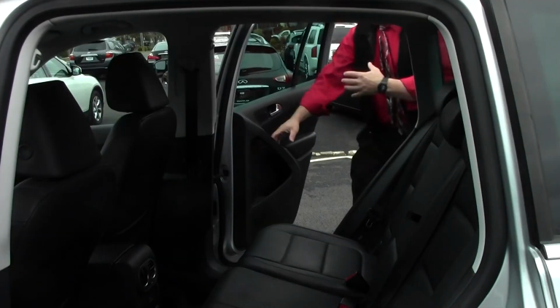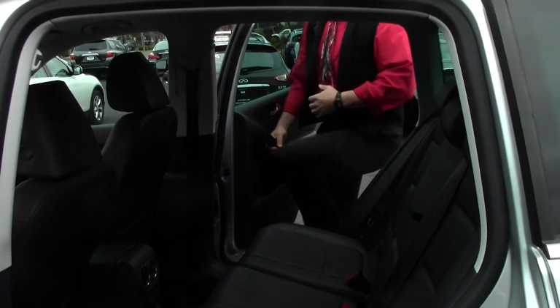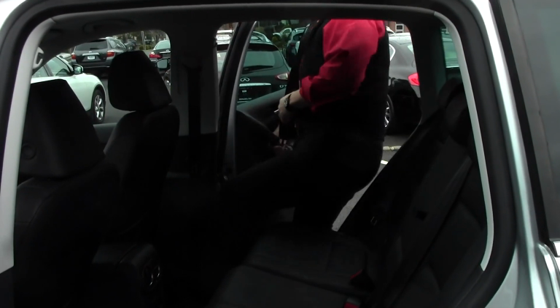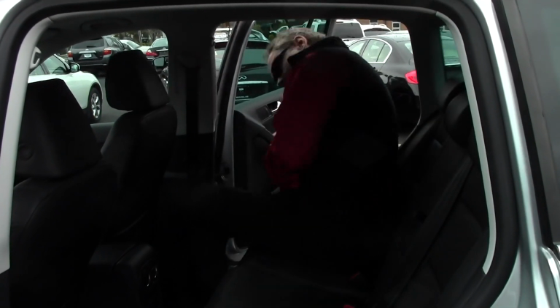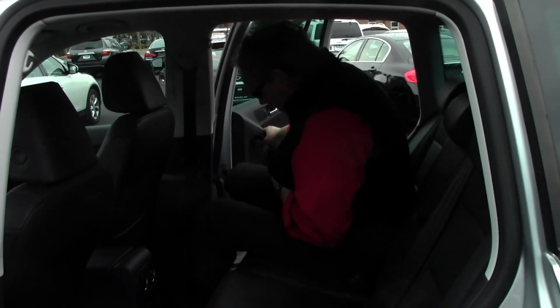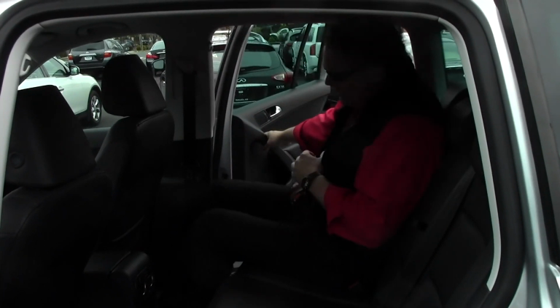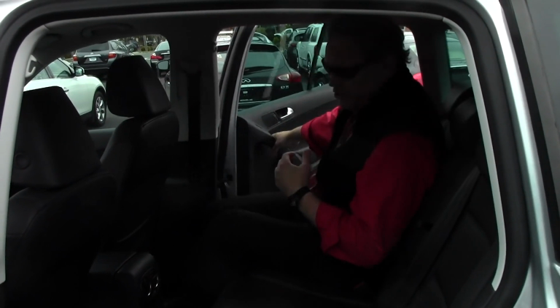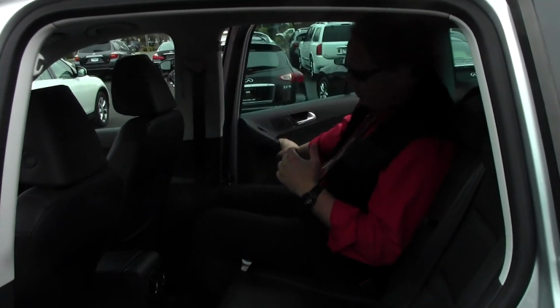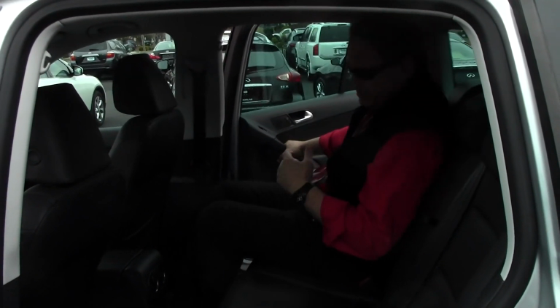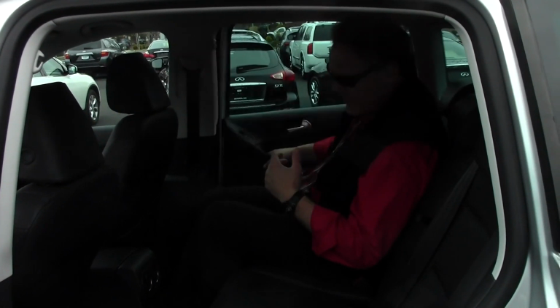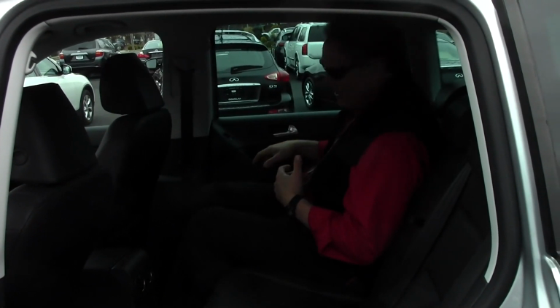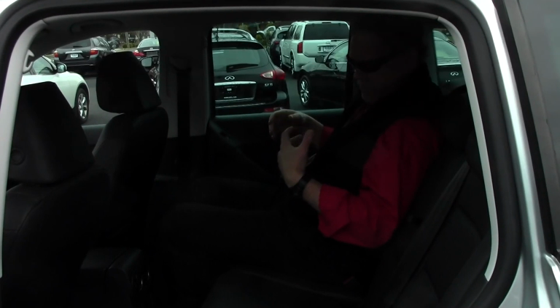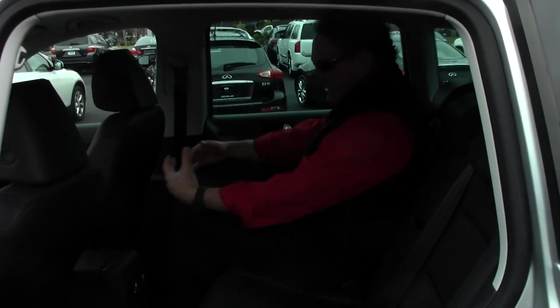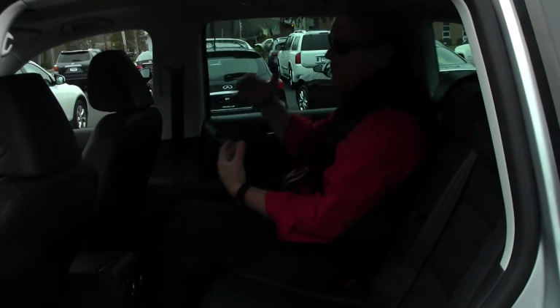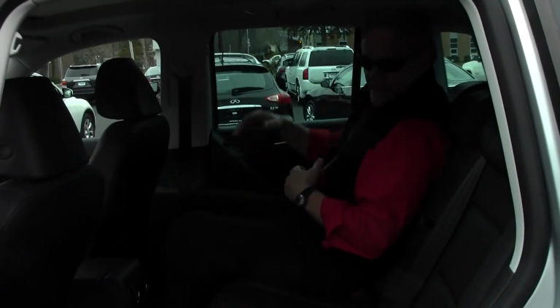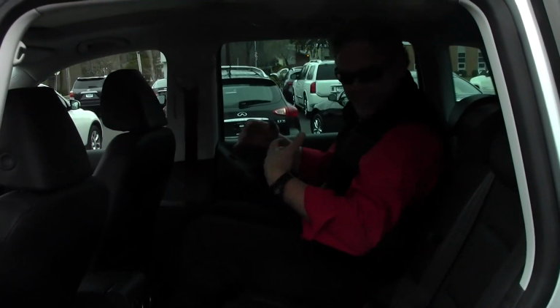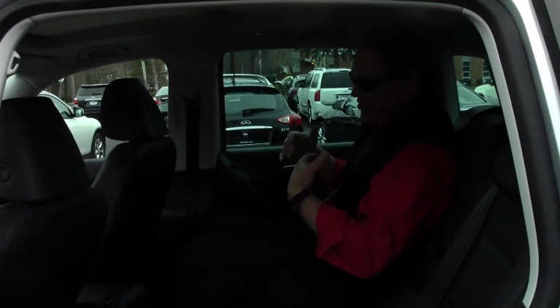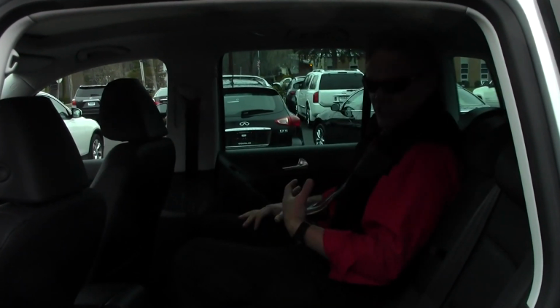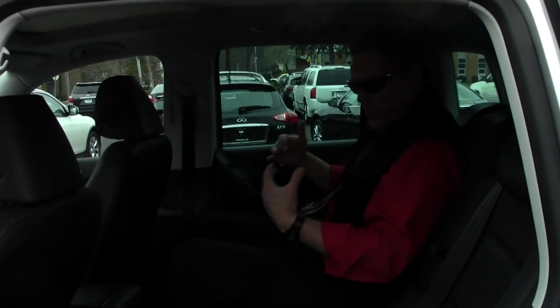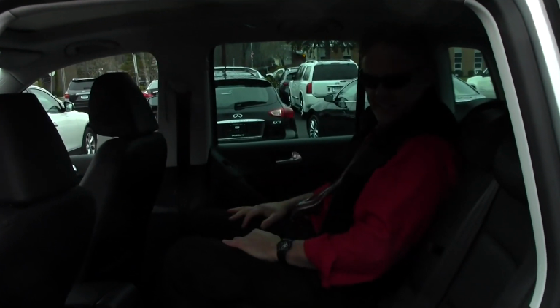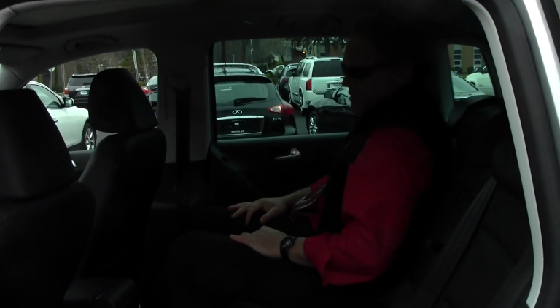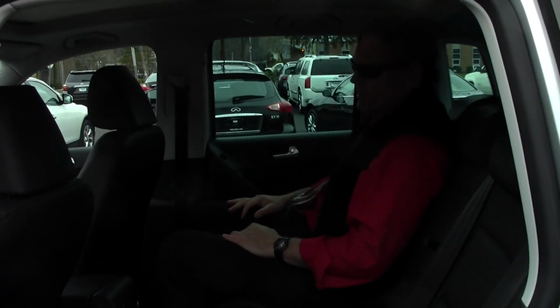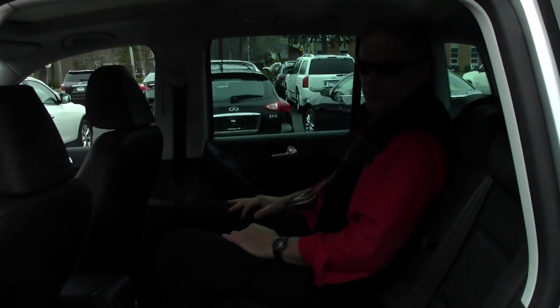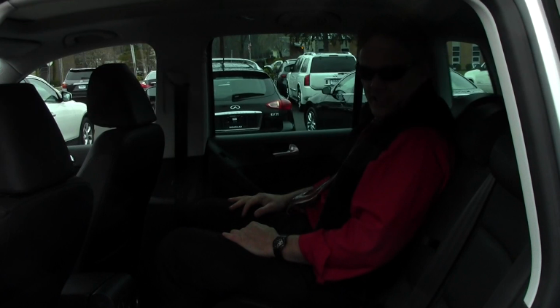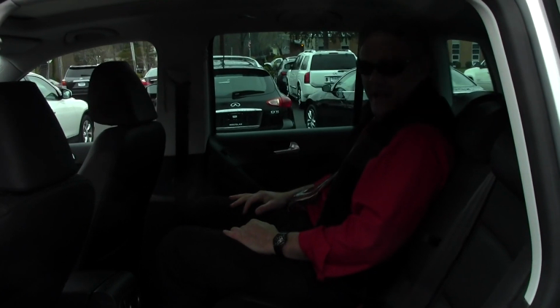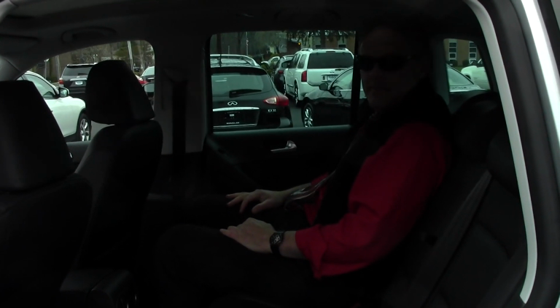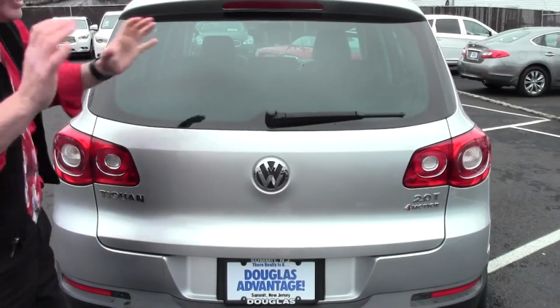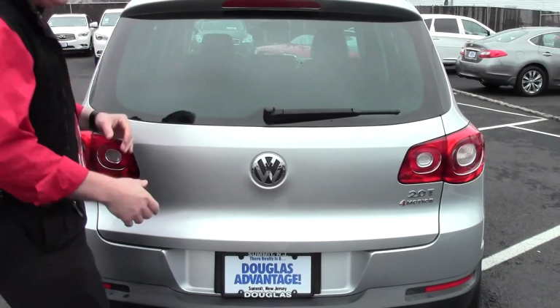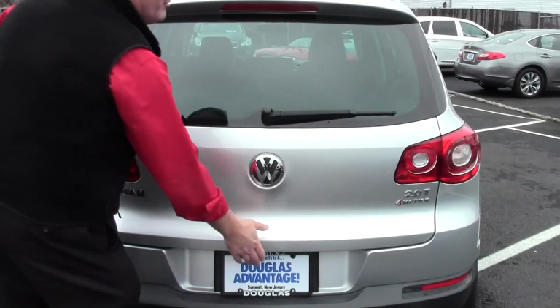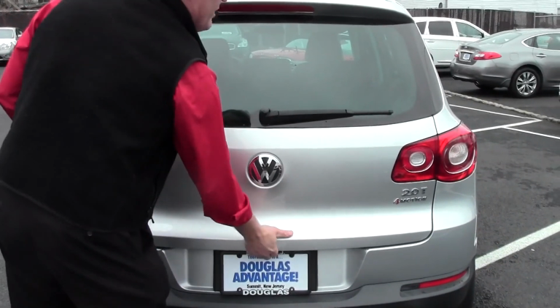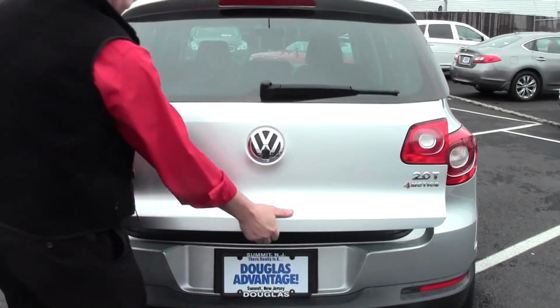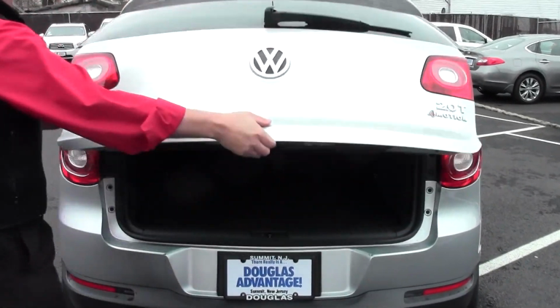Now let's check out the second row of this Tiguan. I'm over 6 feet tall with pretty long legs, and there's plenty of leg room and plenty of head room. These second row seats are quite the ticket — very comfortable and very supportive on your lower back. Now let's check out the hatch — it's very roomy and very spacious.